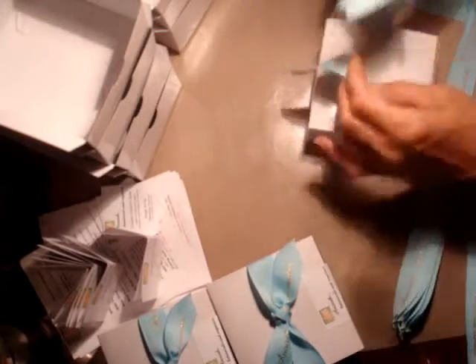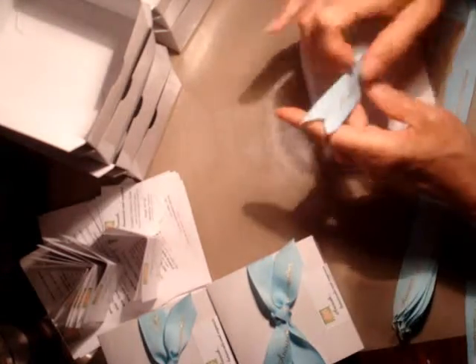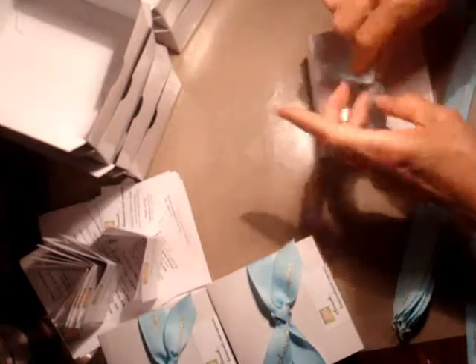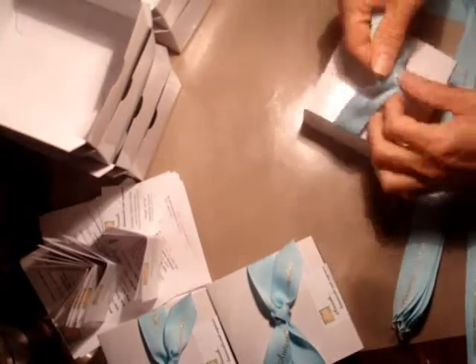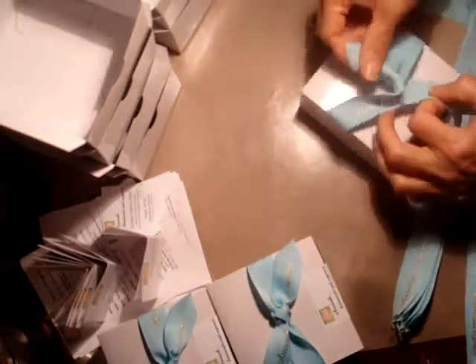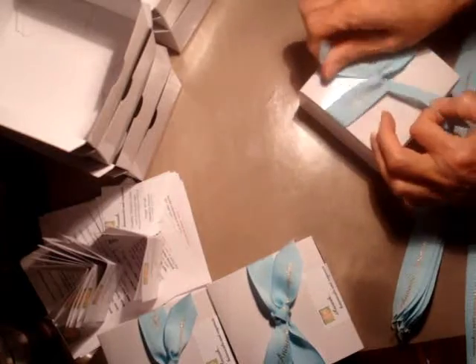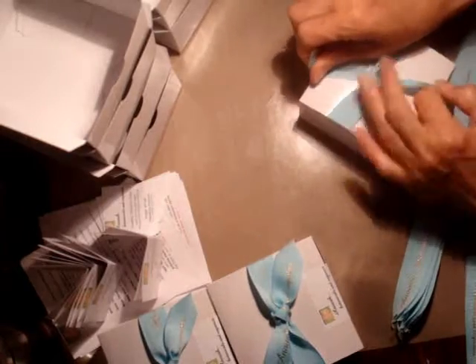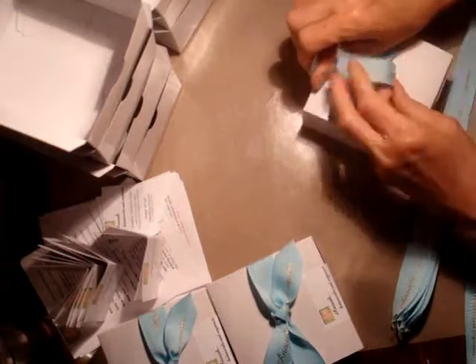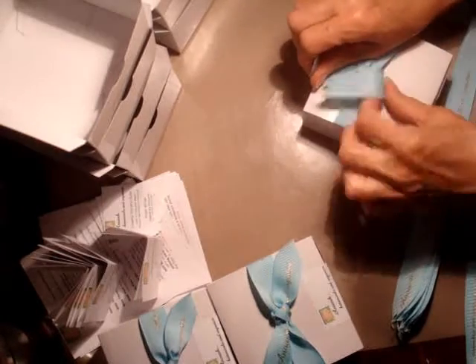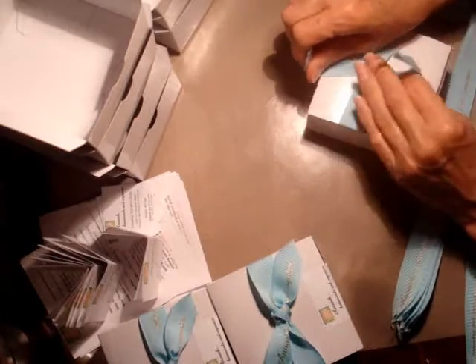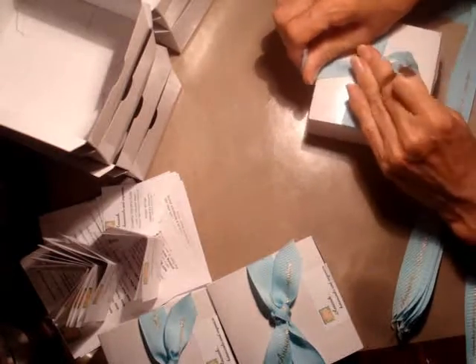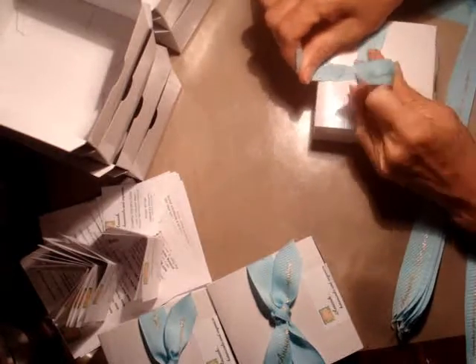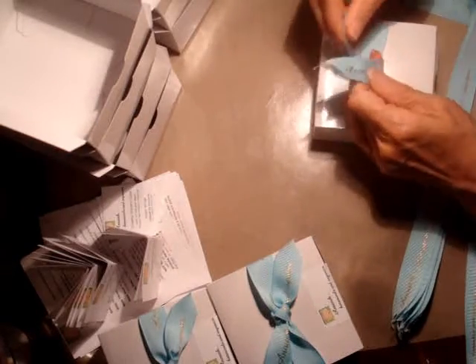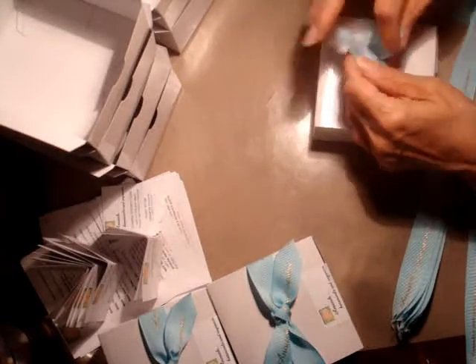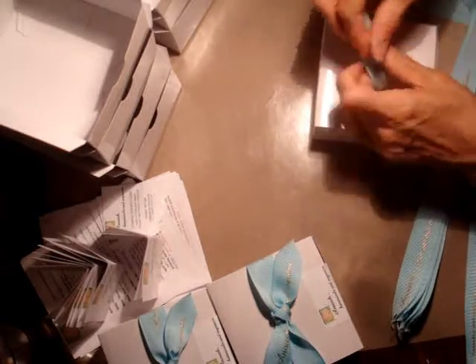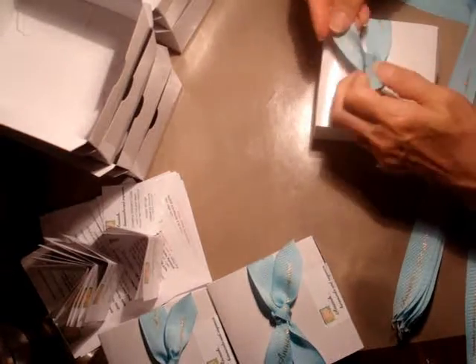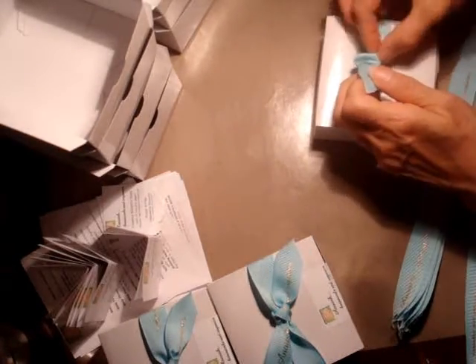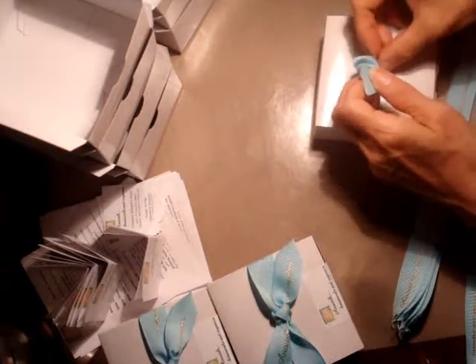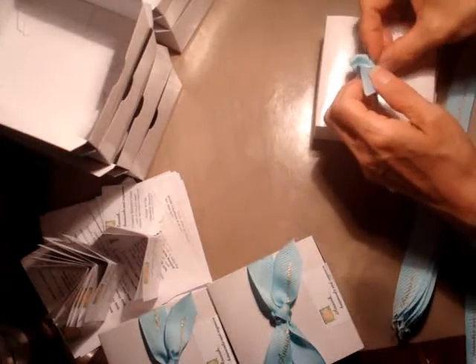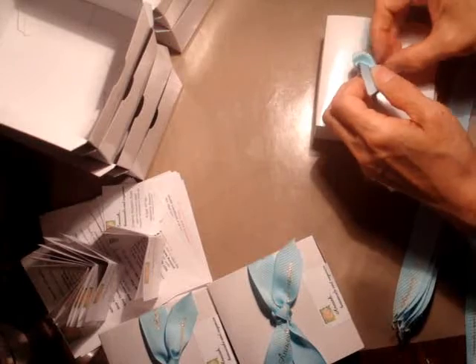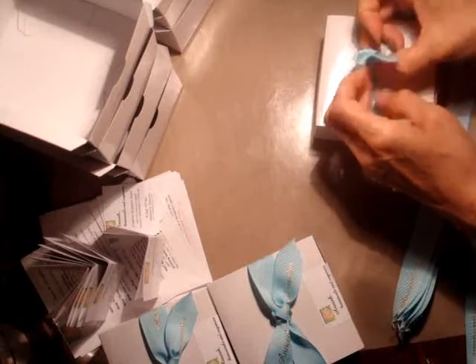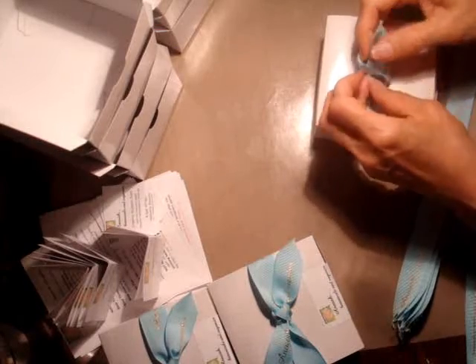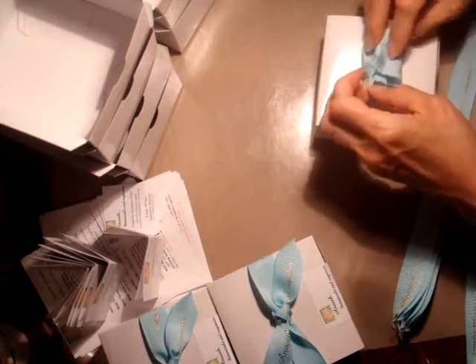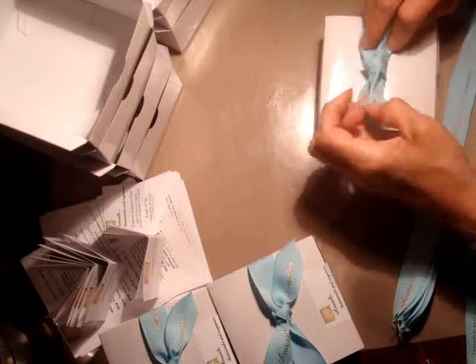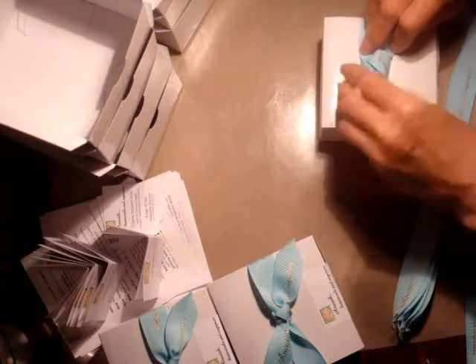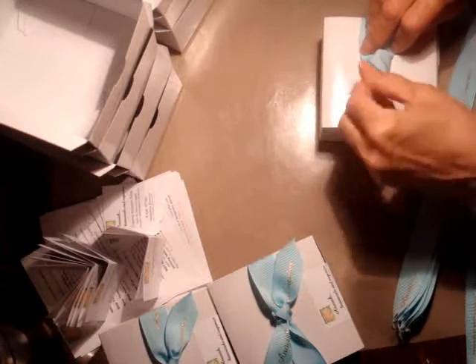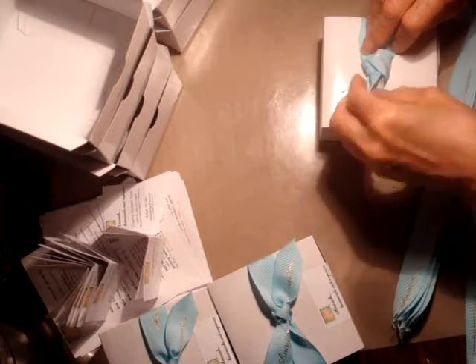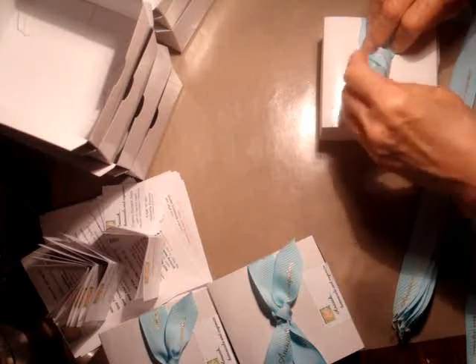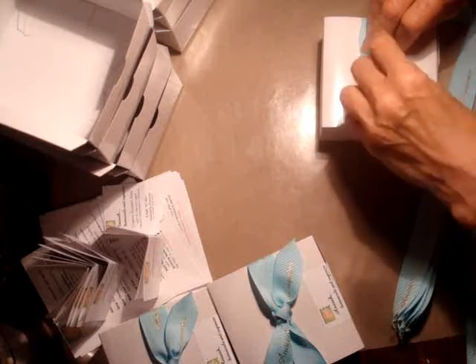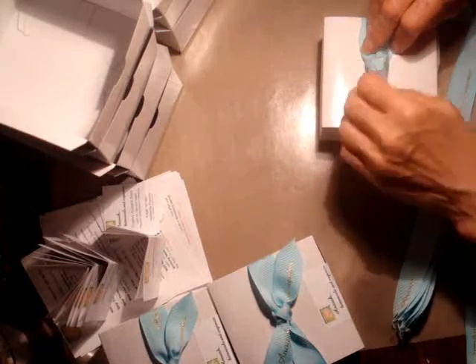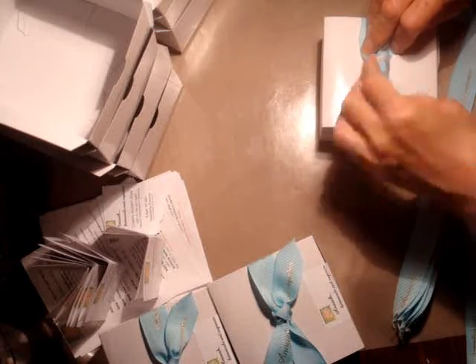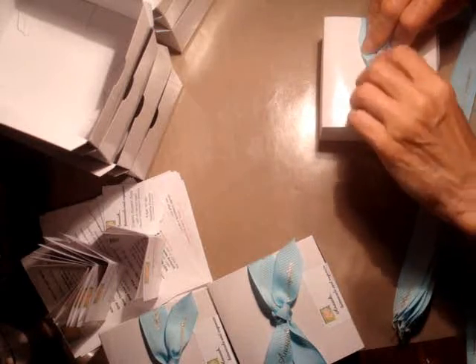So here you can see, basically, put the soap inside on top of the tissue, and then the paper that has the information about the soap, and tying a simple knot.